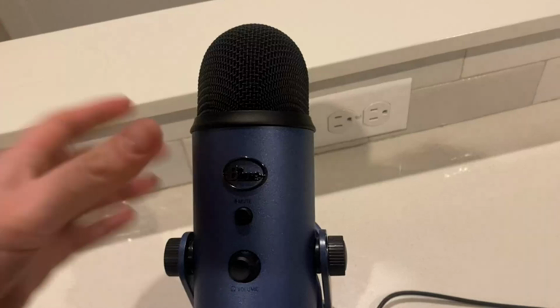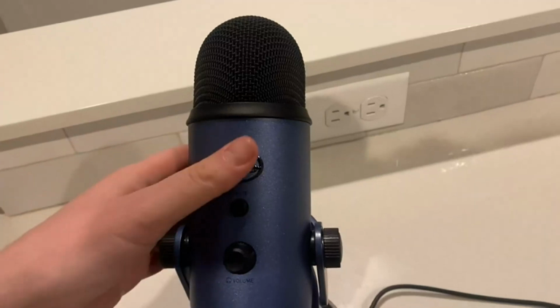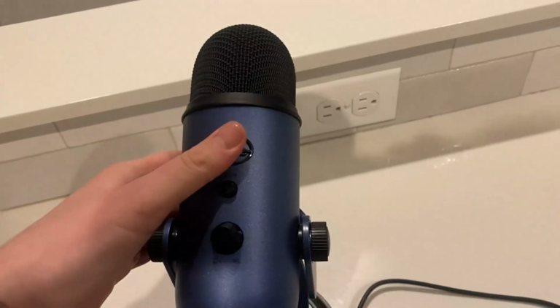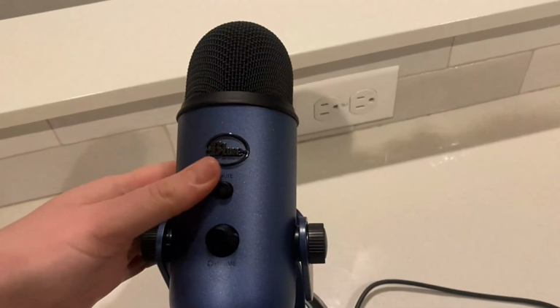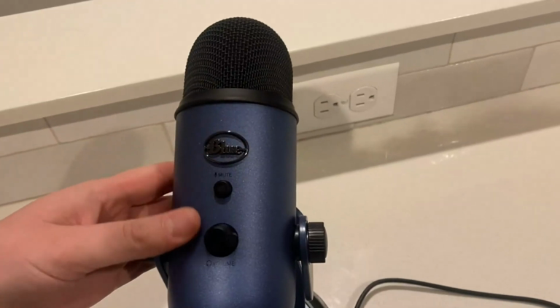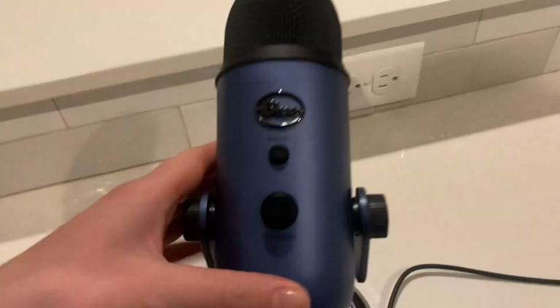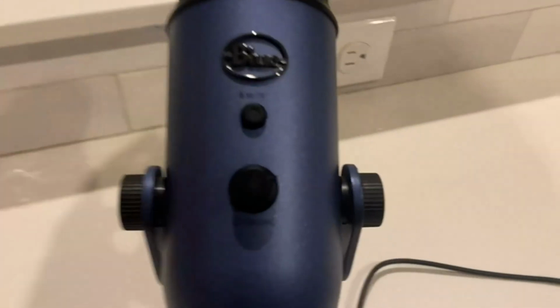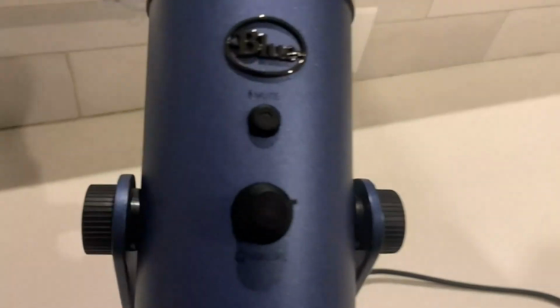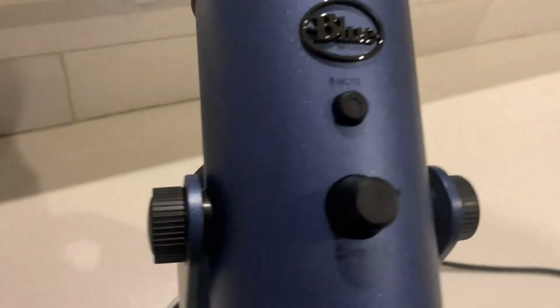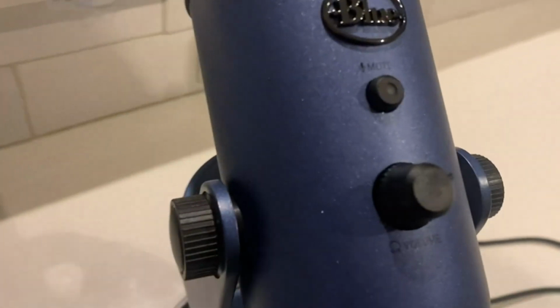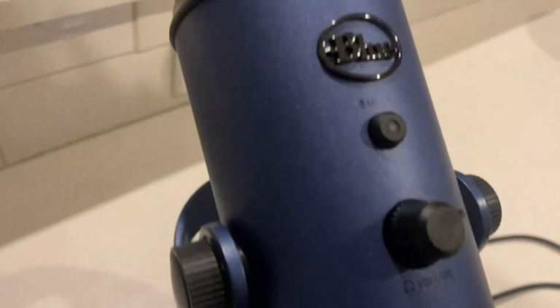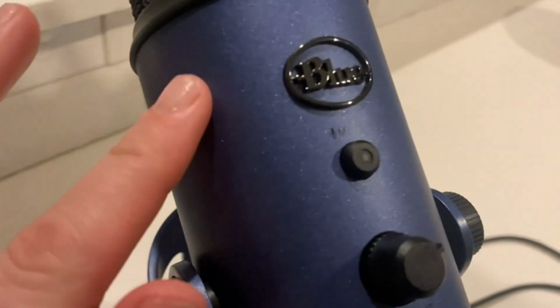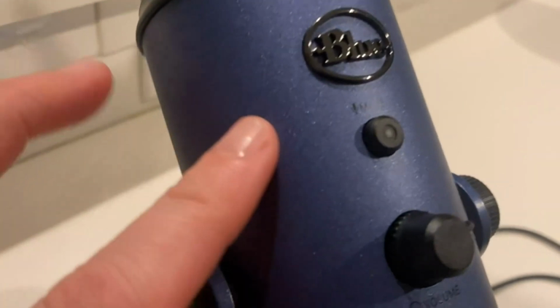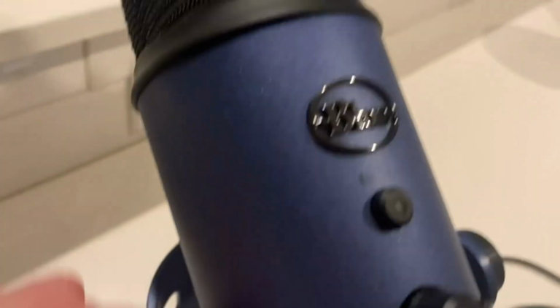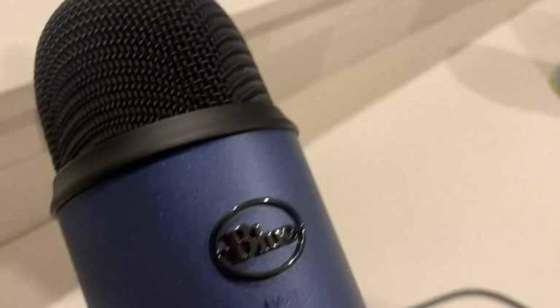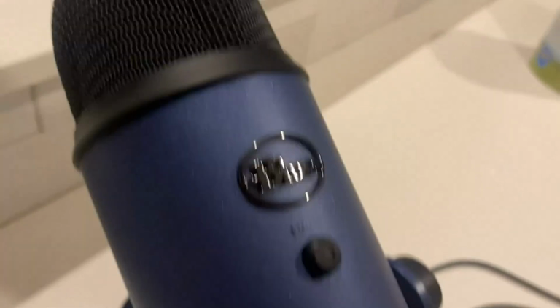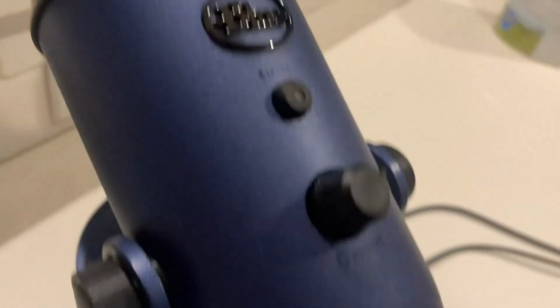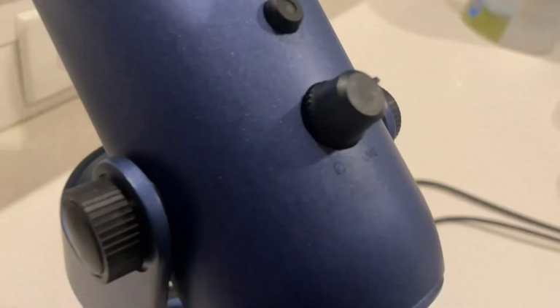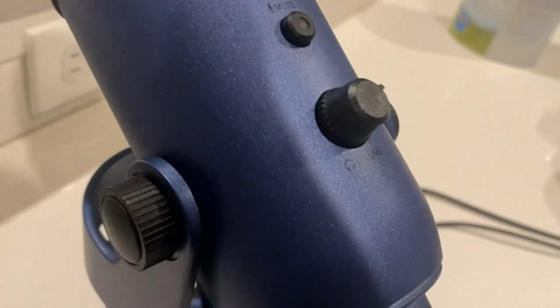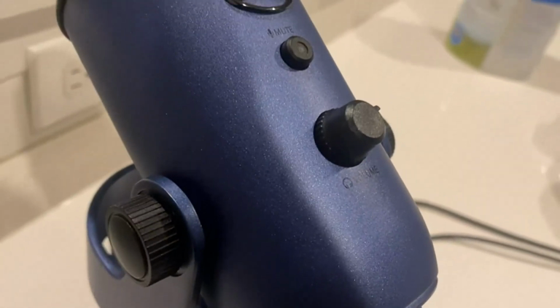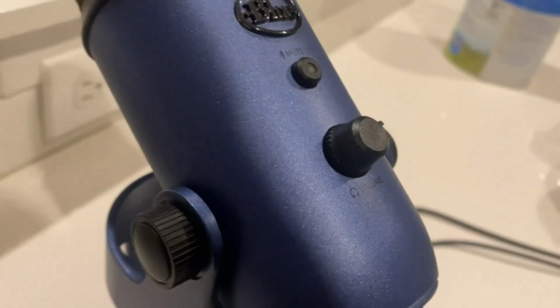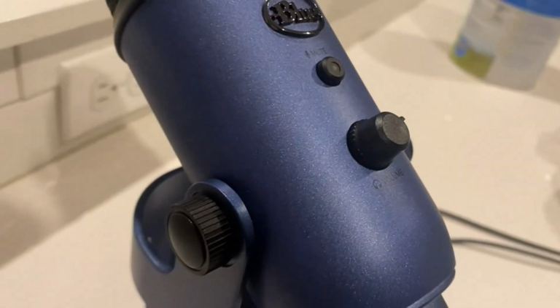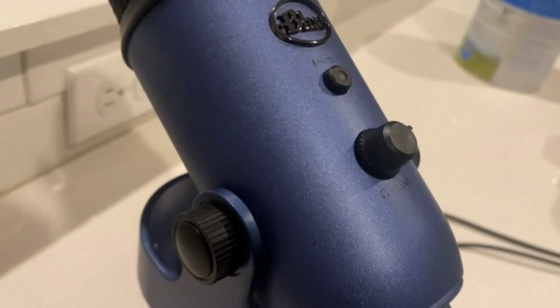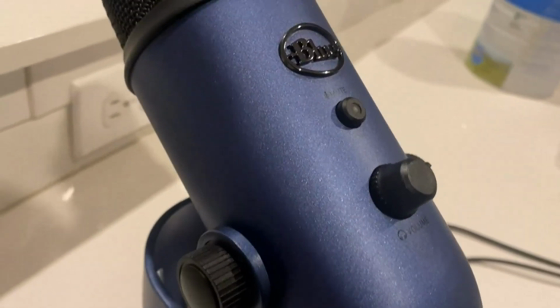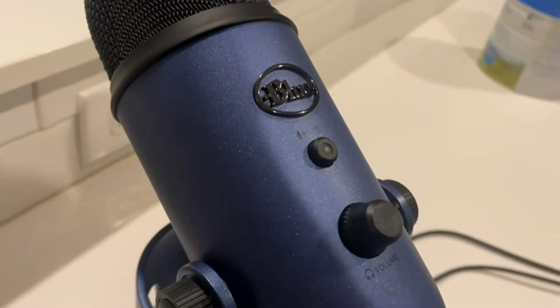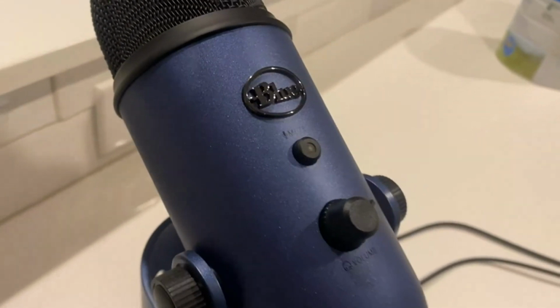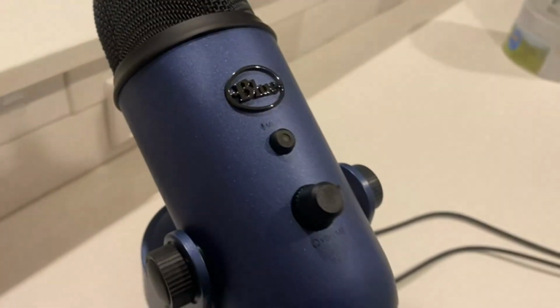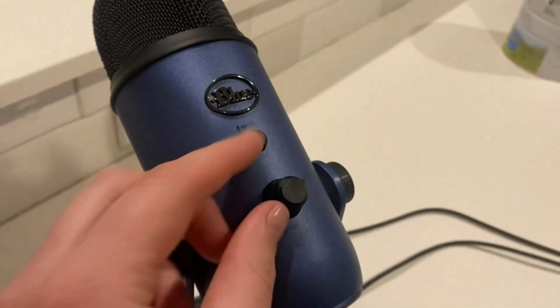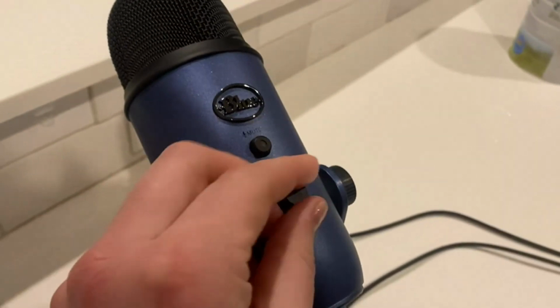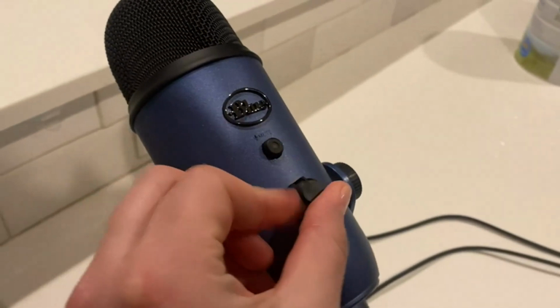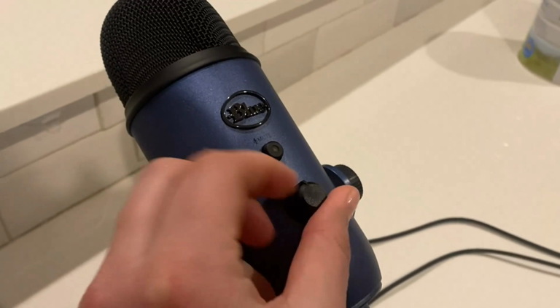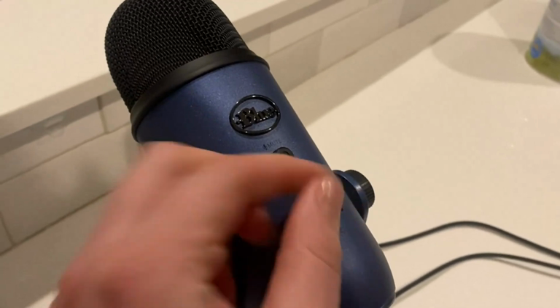So I just got this microphone, the Blue Yeti, about a week ago, and so far I'm just having so much fun playing around with it. I'm definitely very happy with my purchase, and I'm just going to show you some things I like about it.